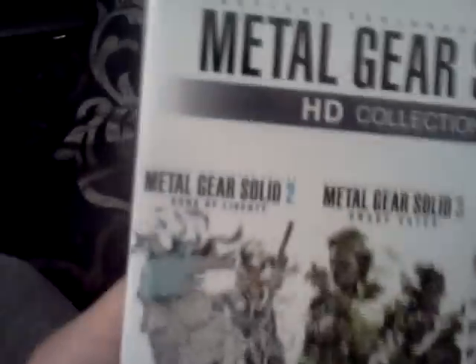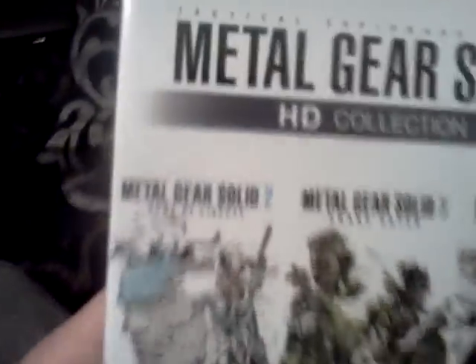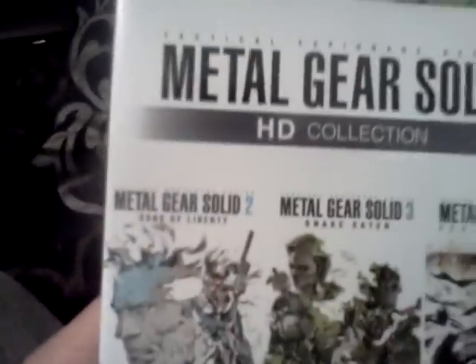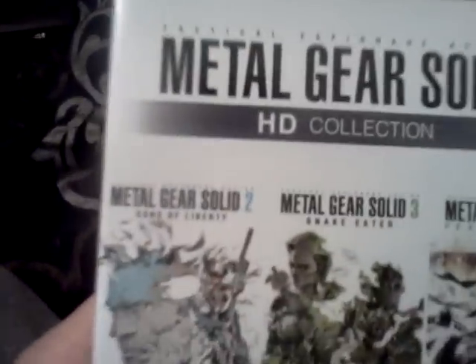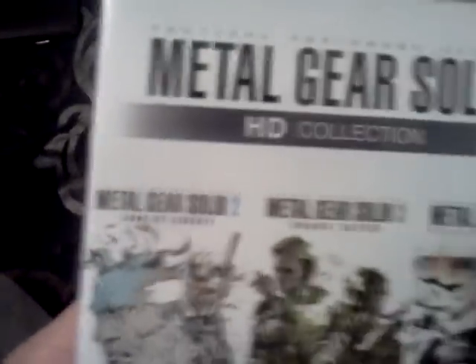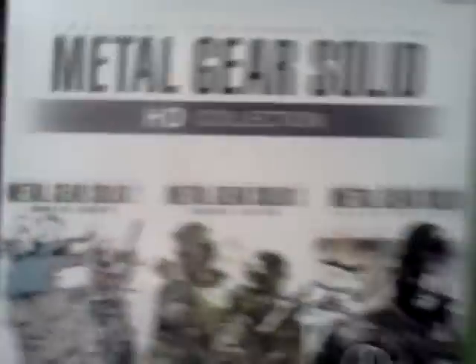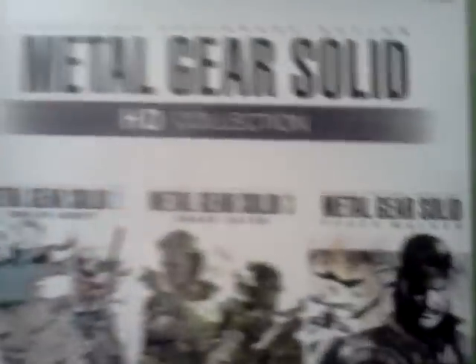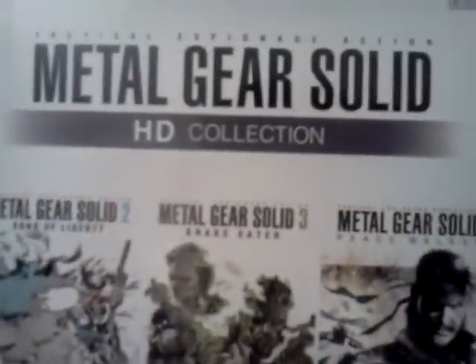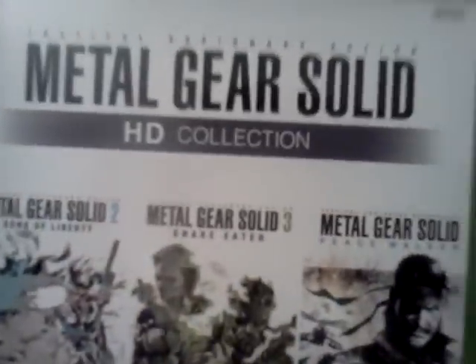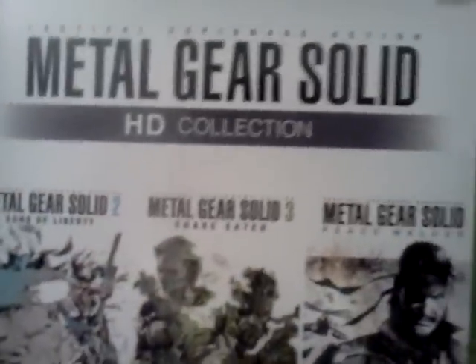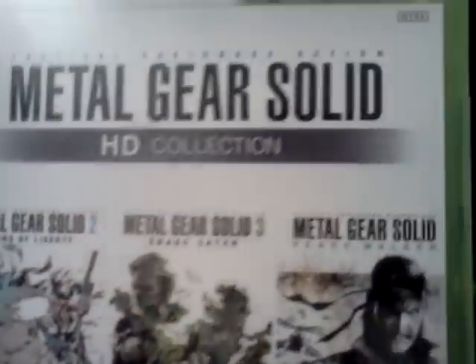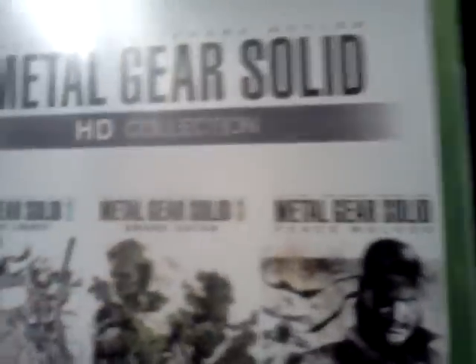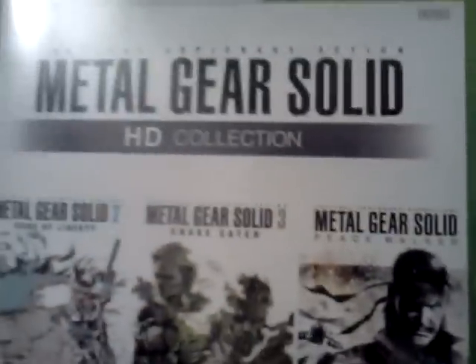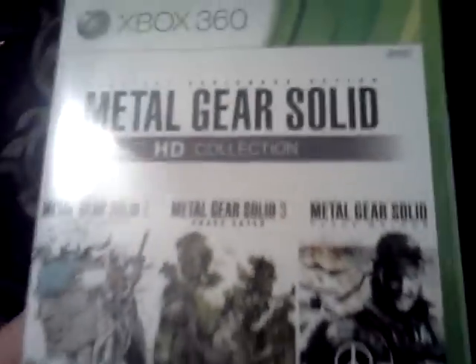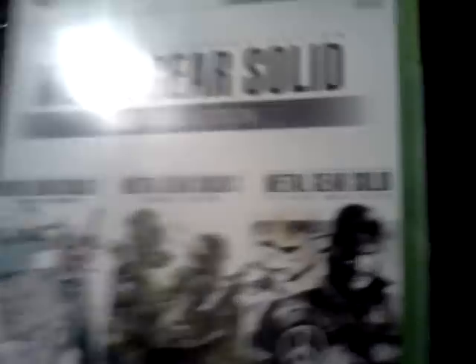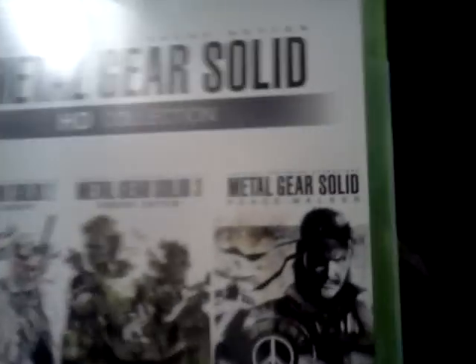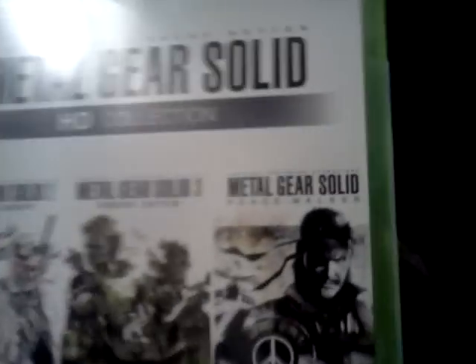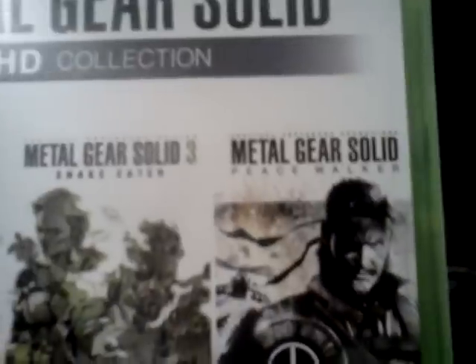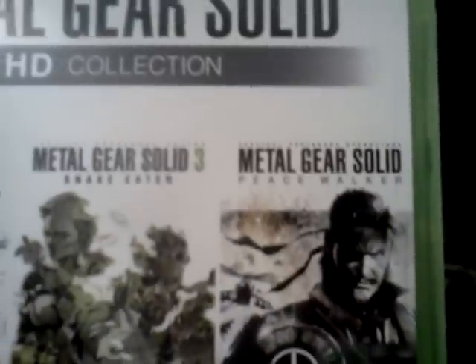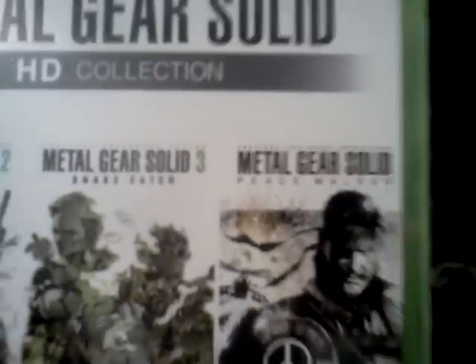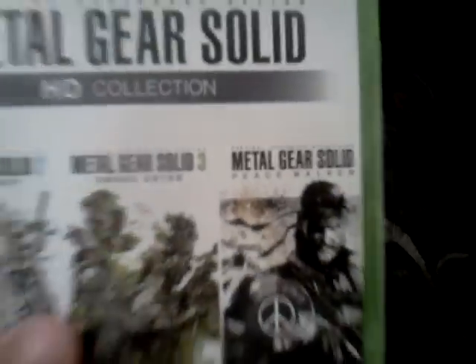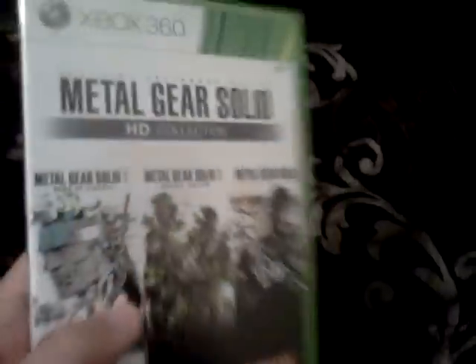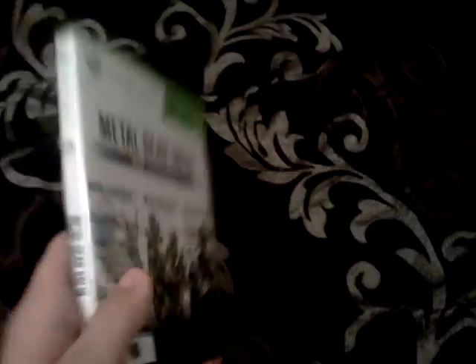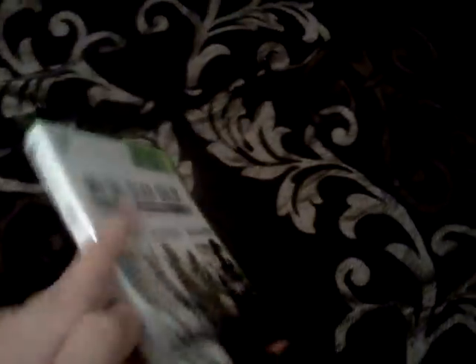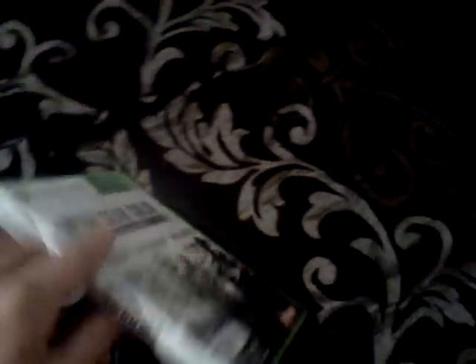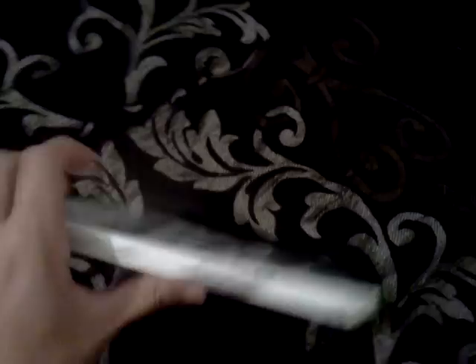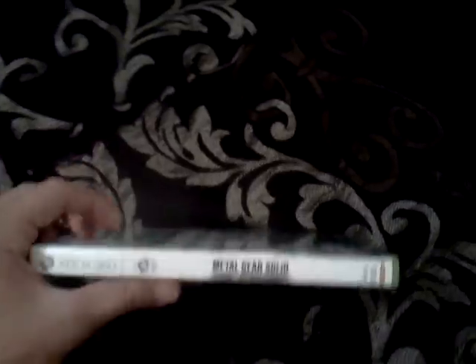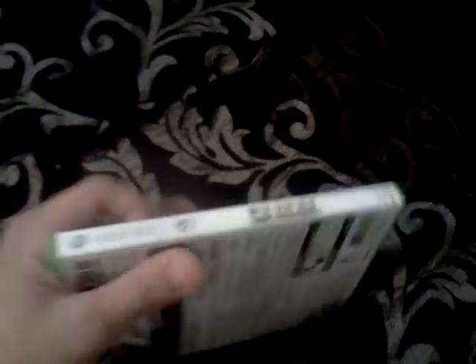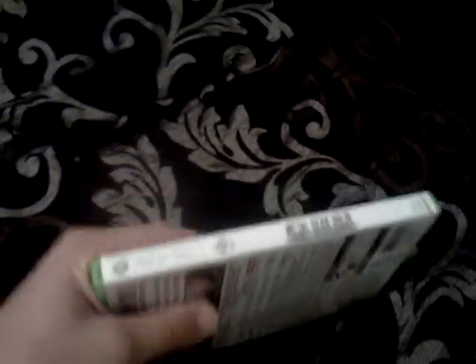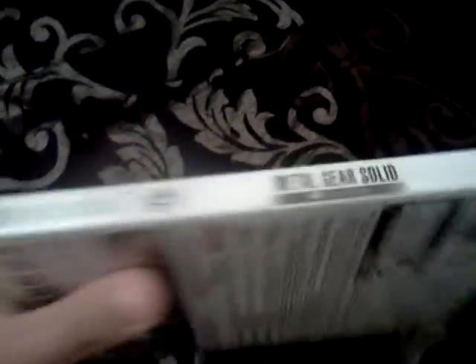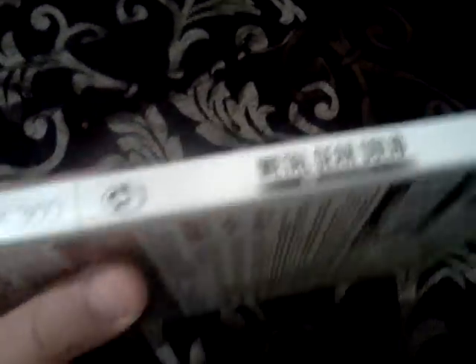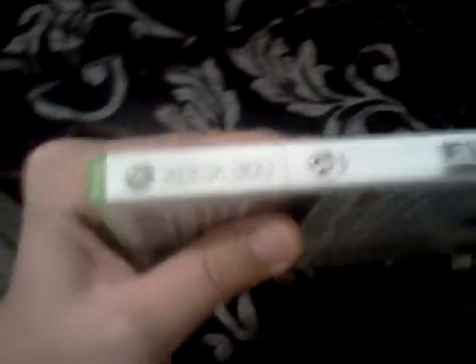It has Metal Gear Solid 2 Sons of Liberty and Metal Gear Snake Eater. And it also has Metal Gear Solid Peace Walker as a PSP game. It has both PS3 and 360 versions.